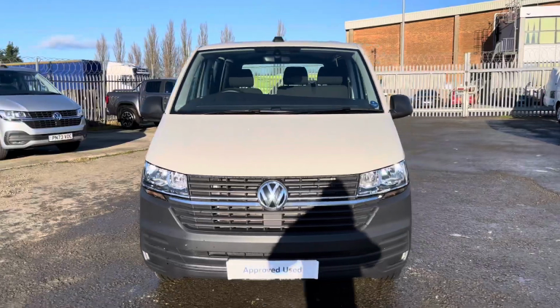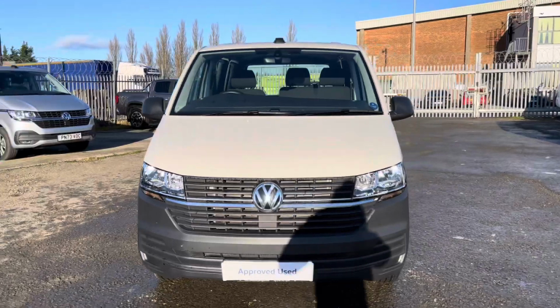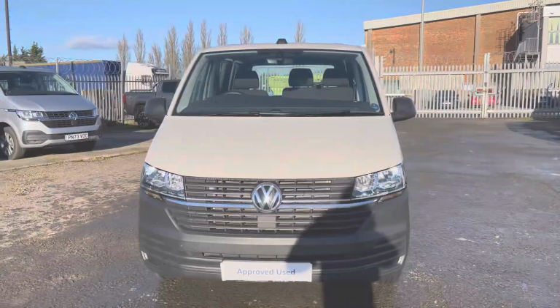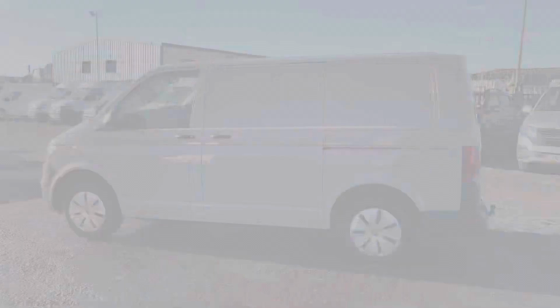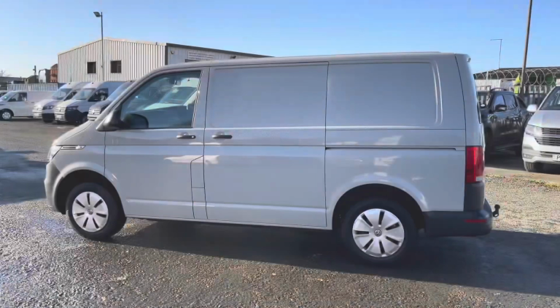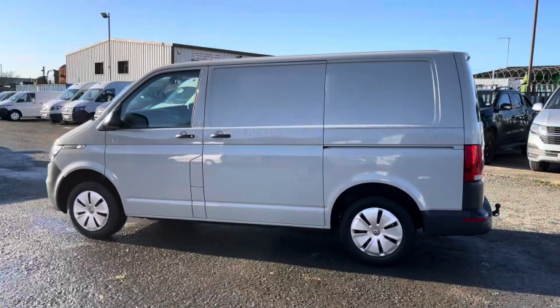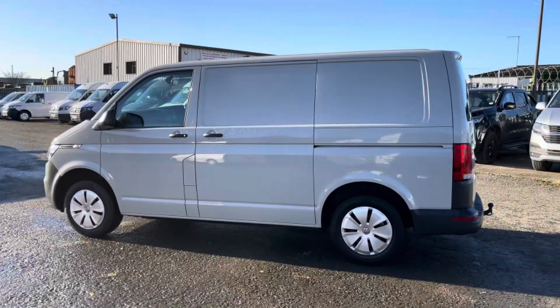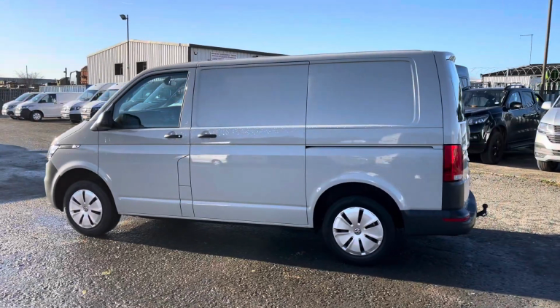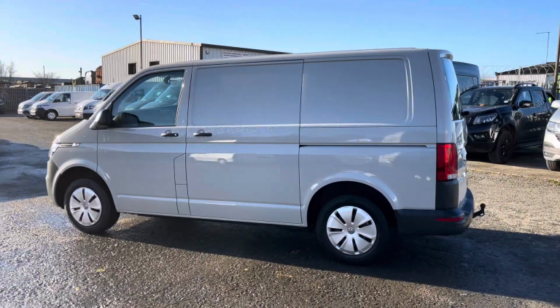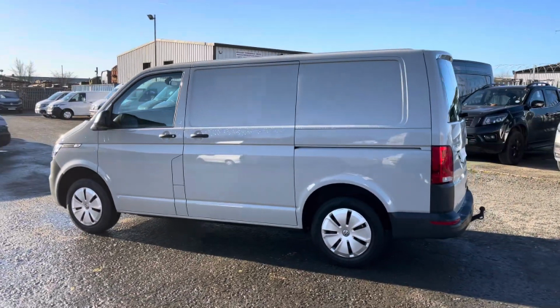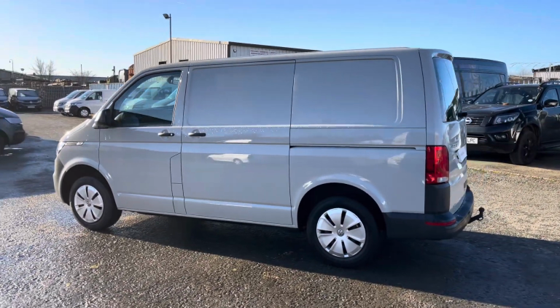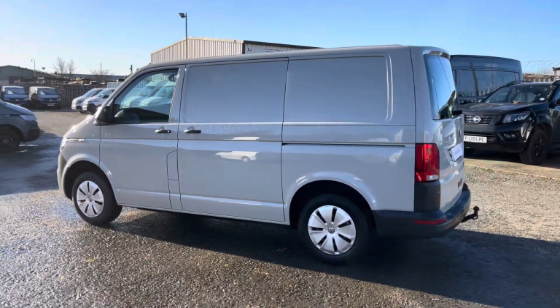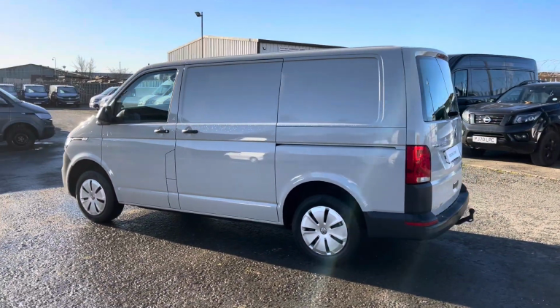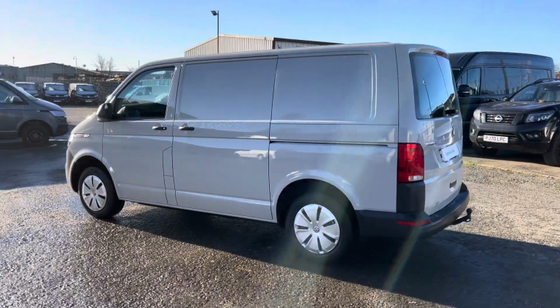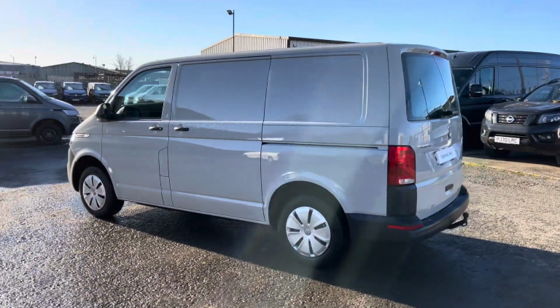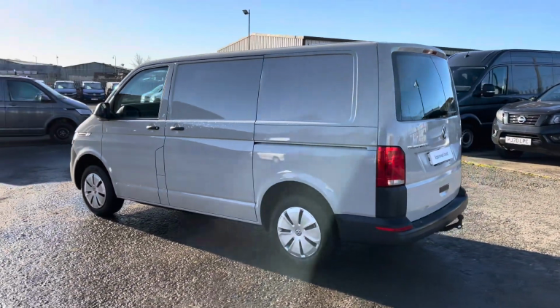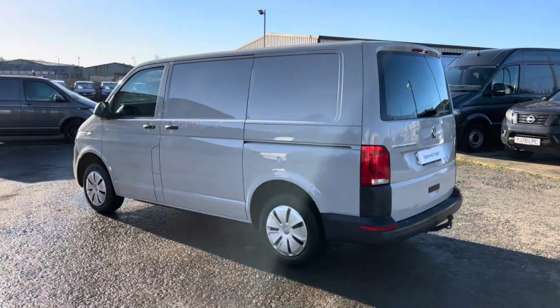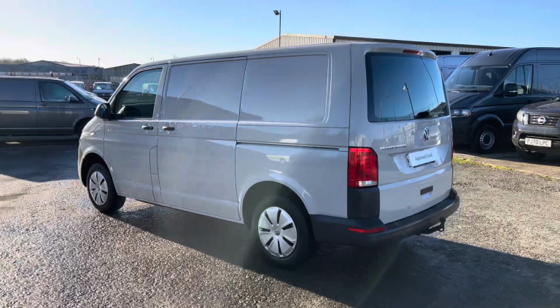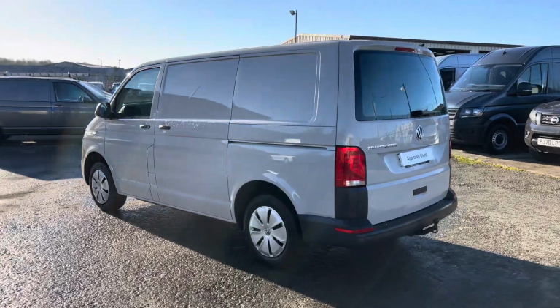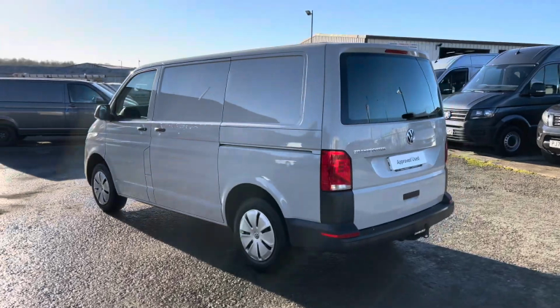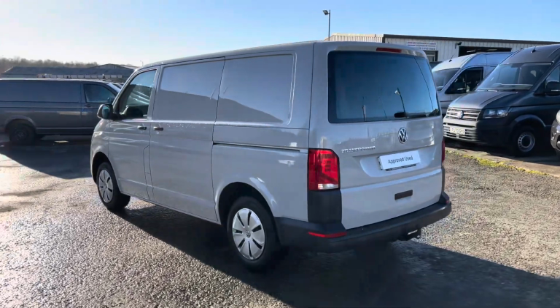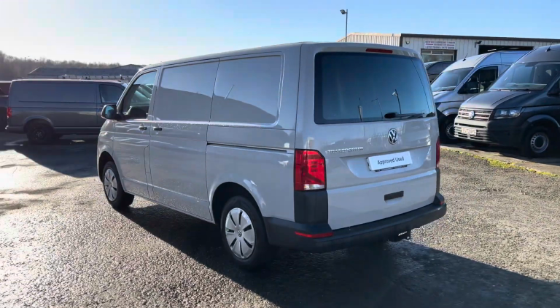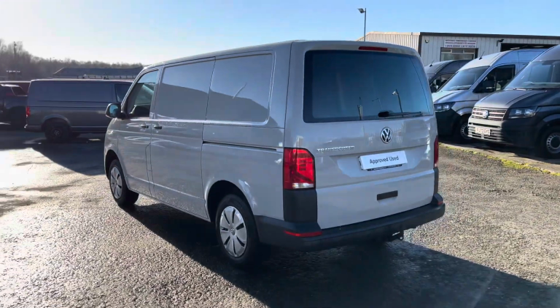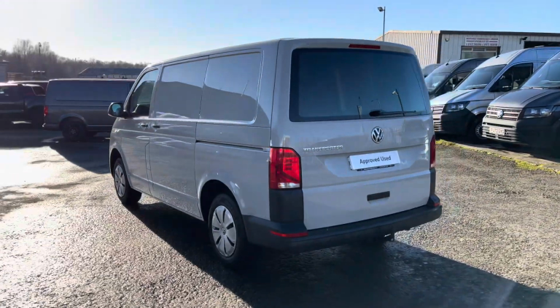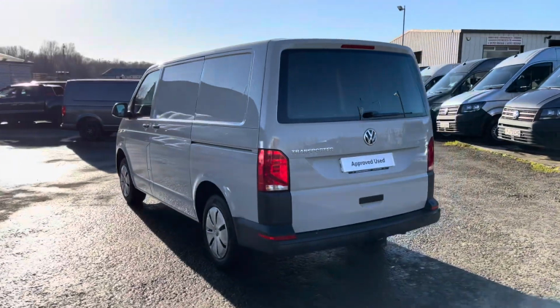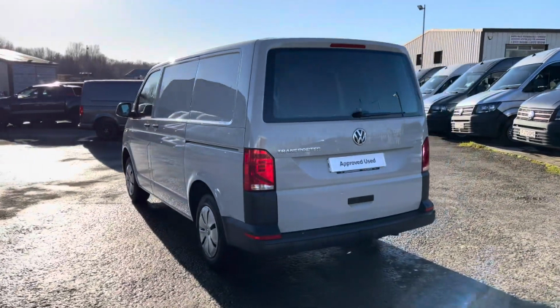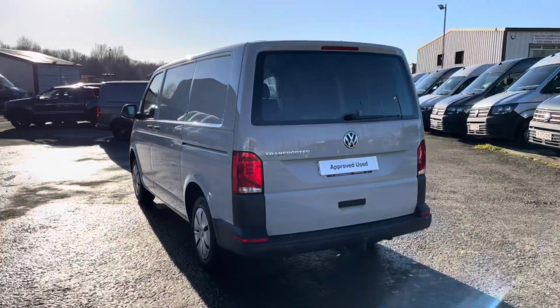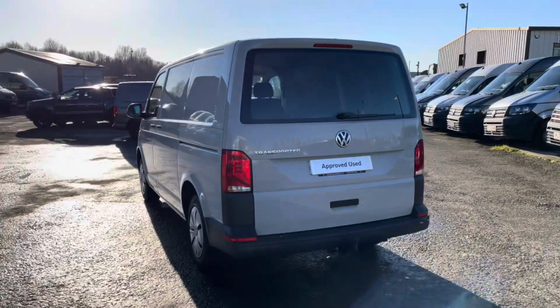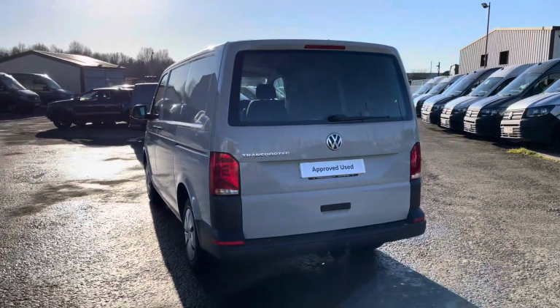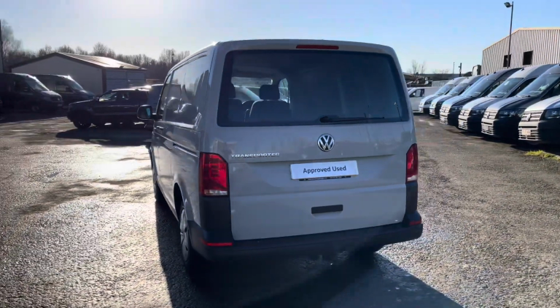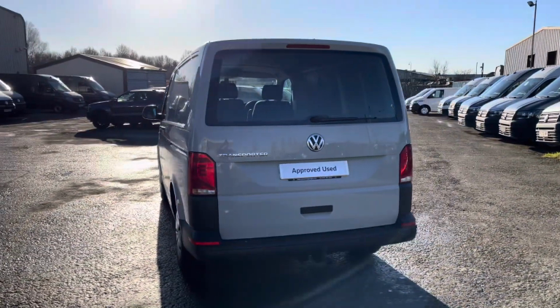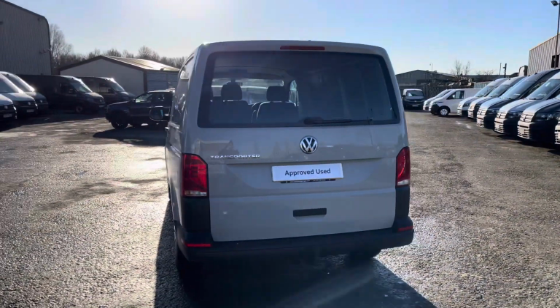This is a 2 litre diesel engine with 110 PS power output. This vehicle also comes with a minimum of 1 year's manufacturer's warranty, 1 year's roadside assistance and much more.